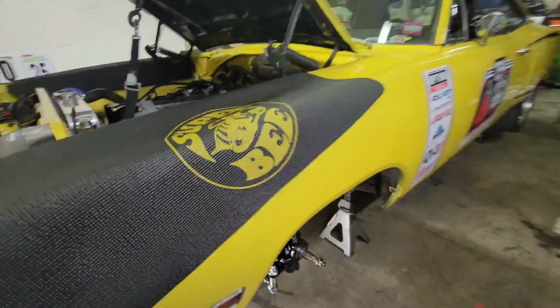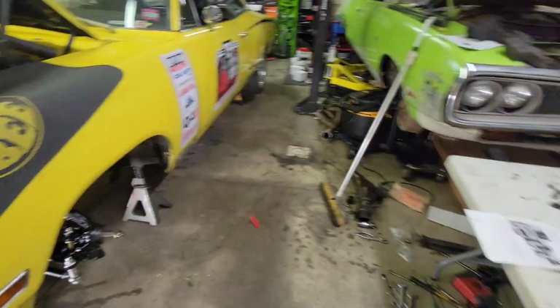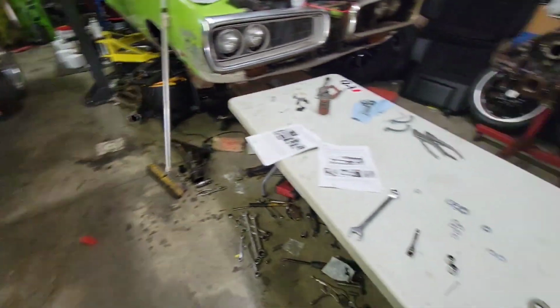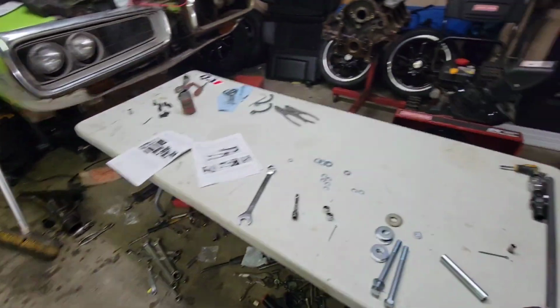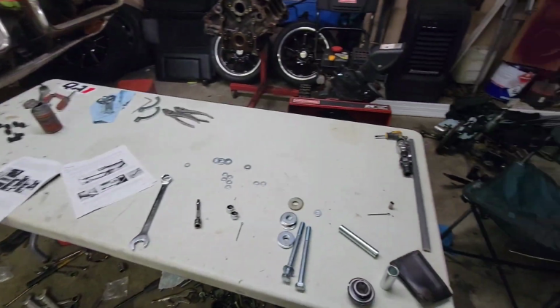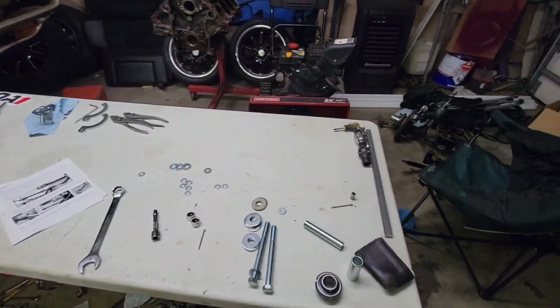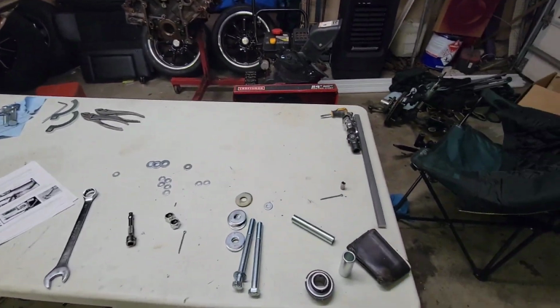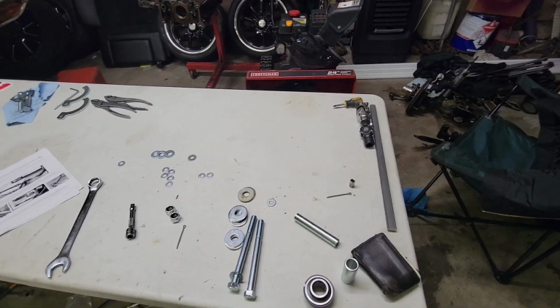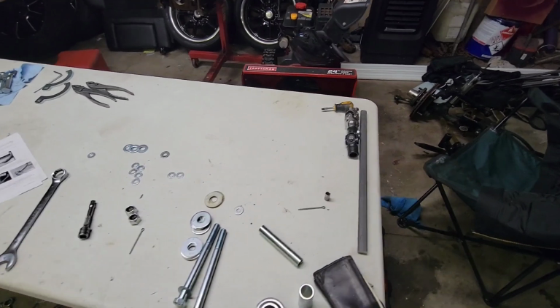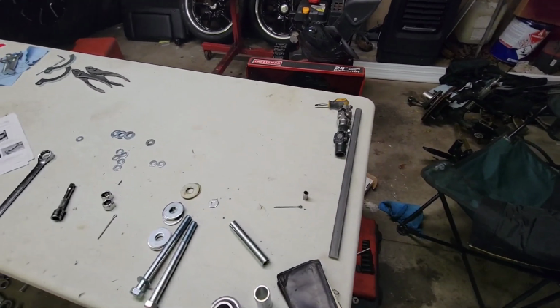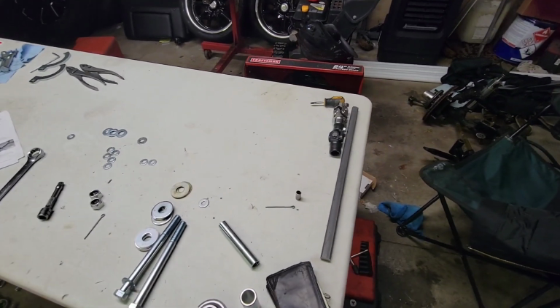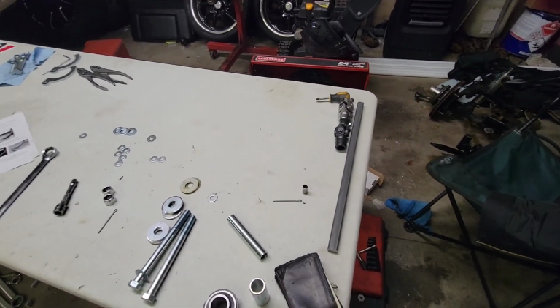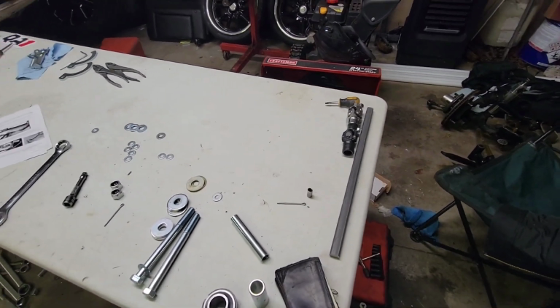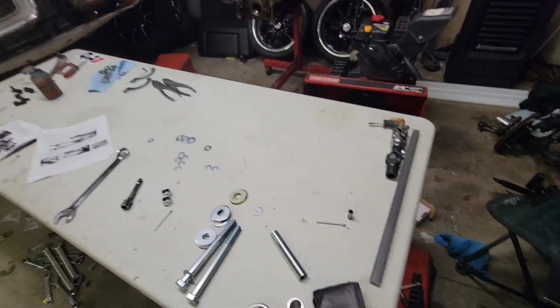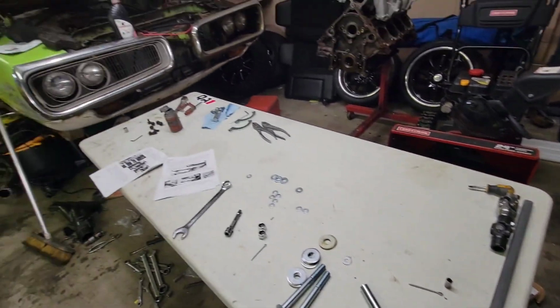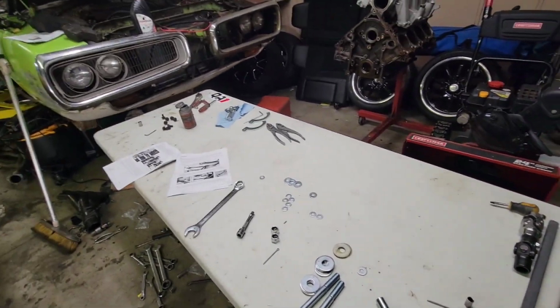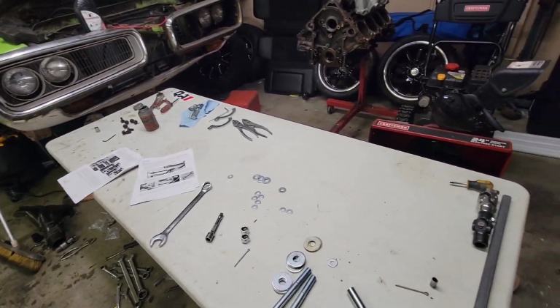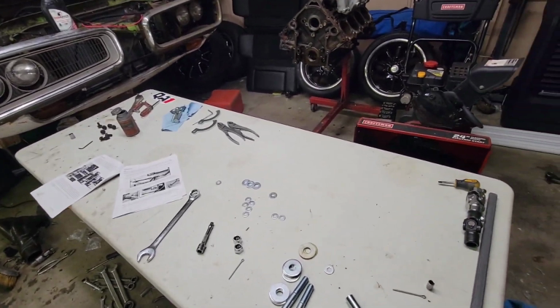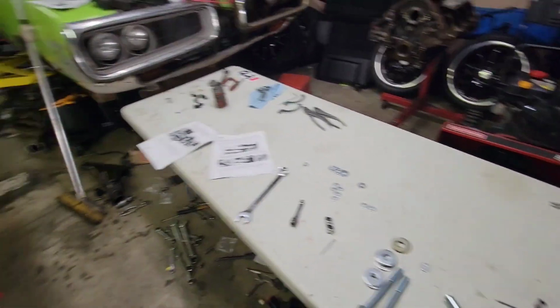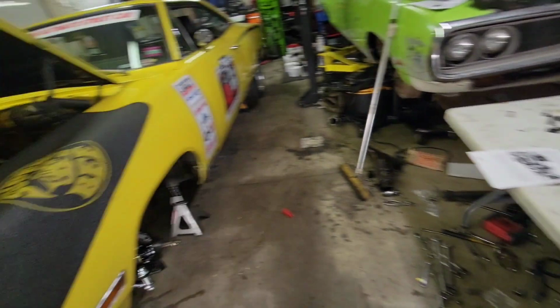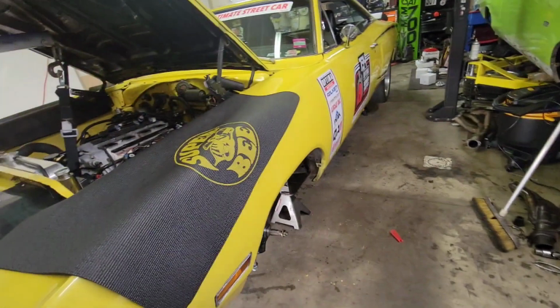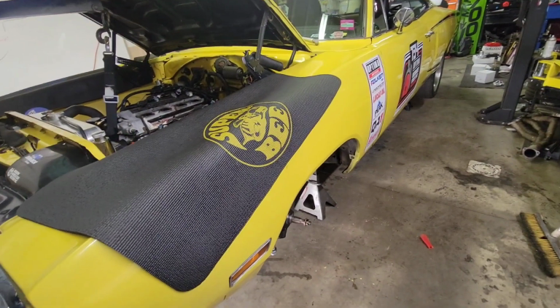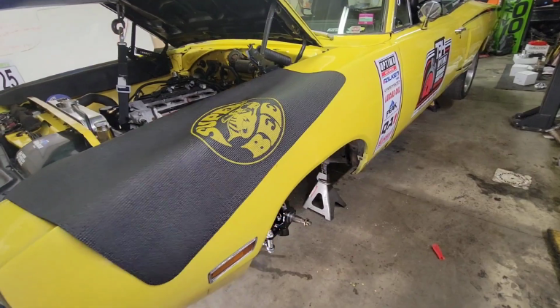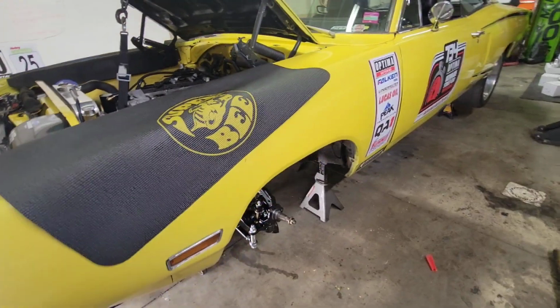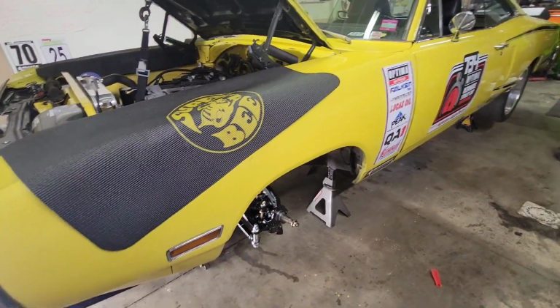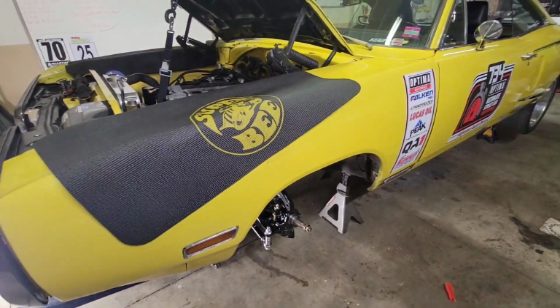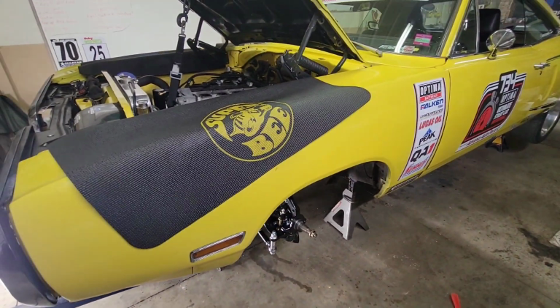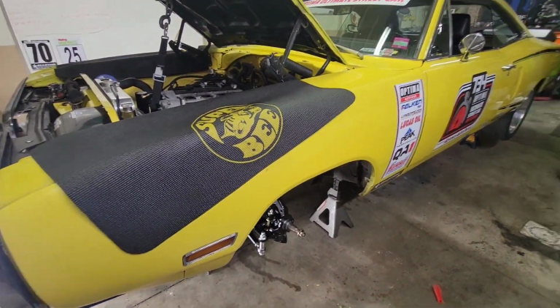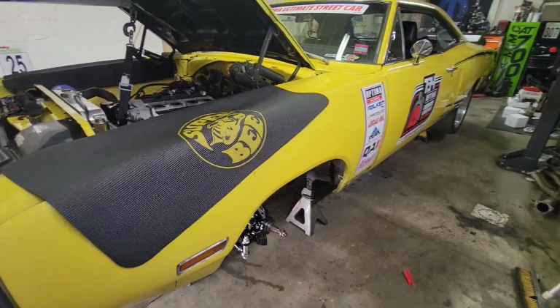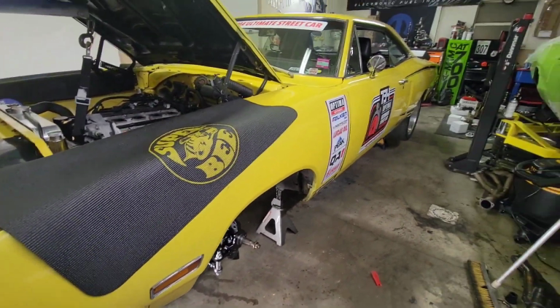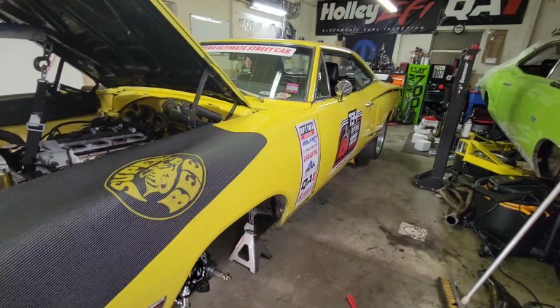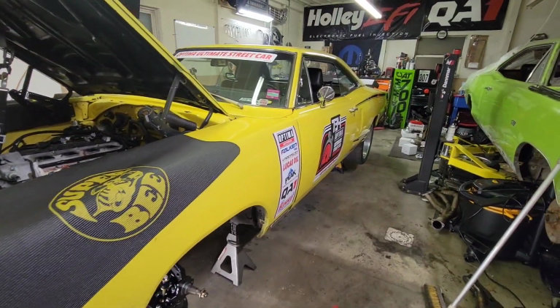Tomorrow hopefully I can install the steering shaft, and then I can move on to installing the Wilwood disc brakes, and that would be it.